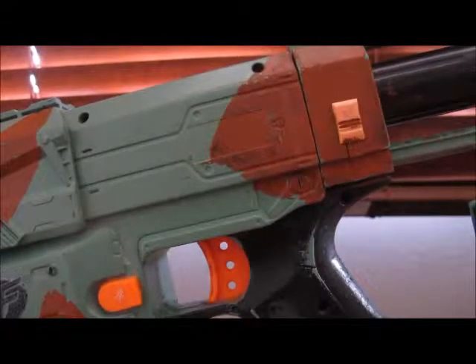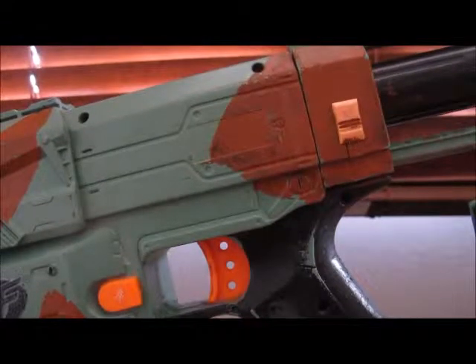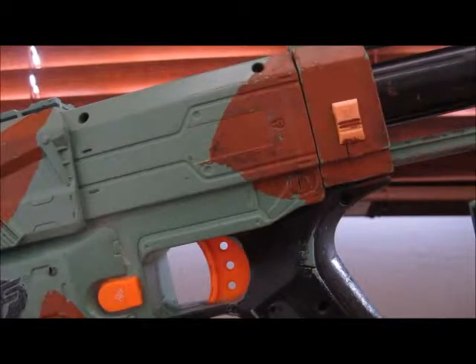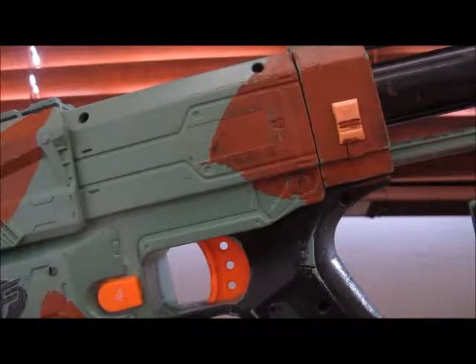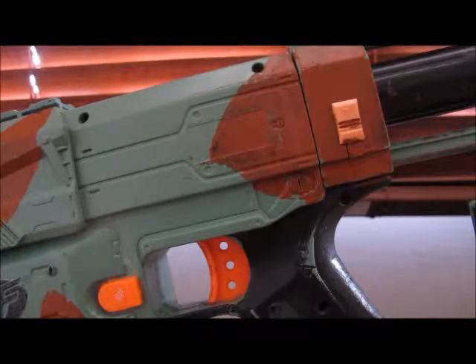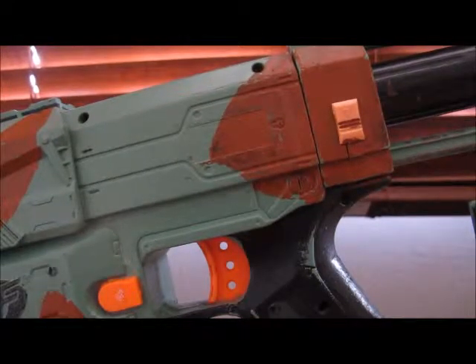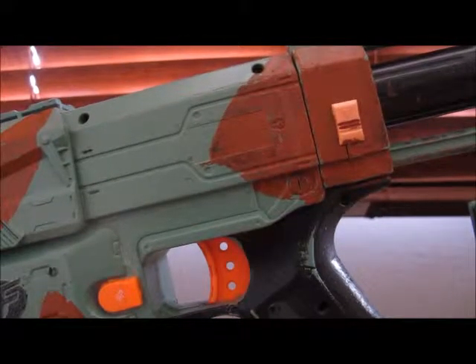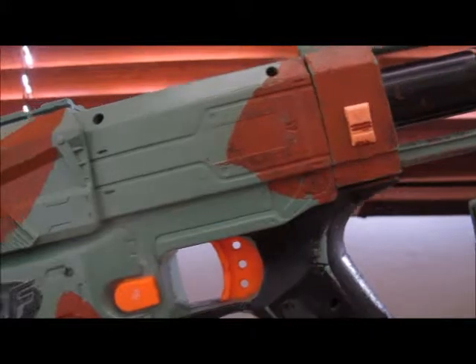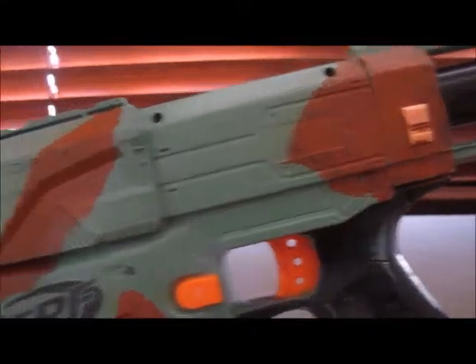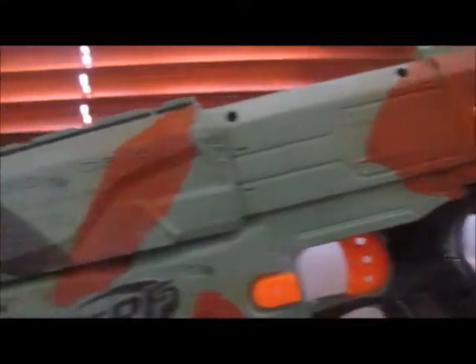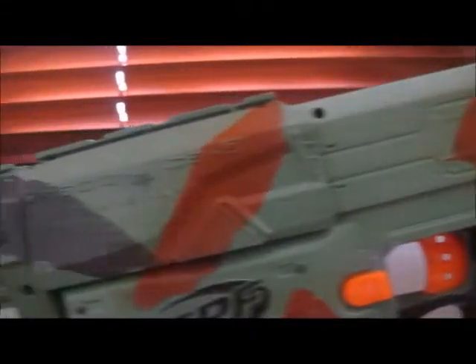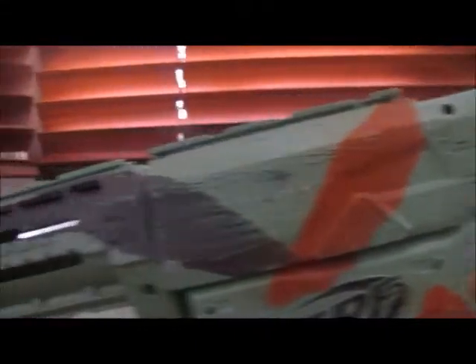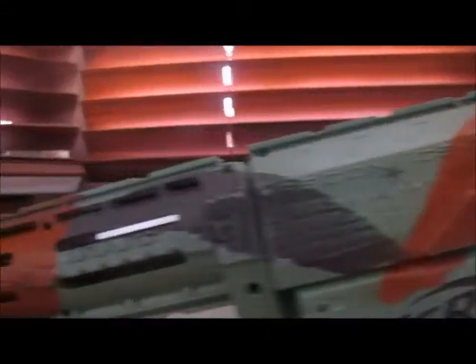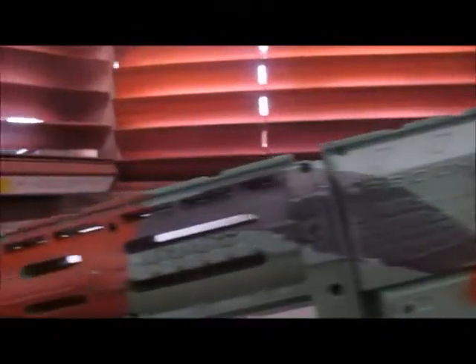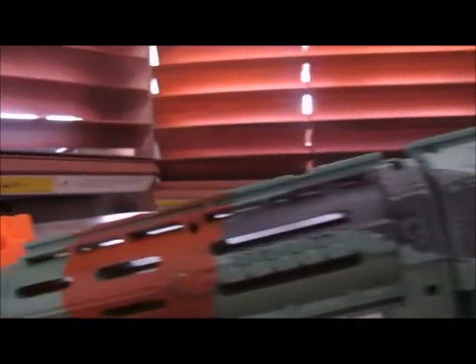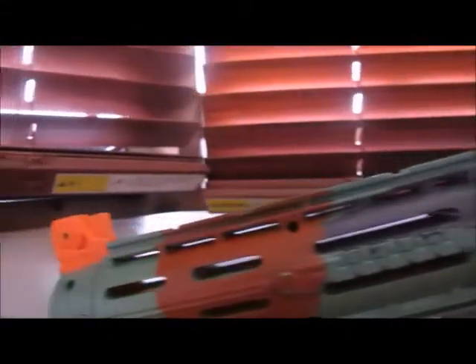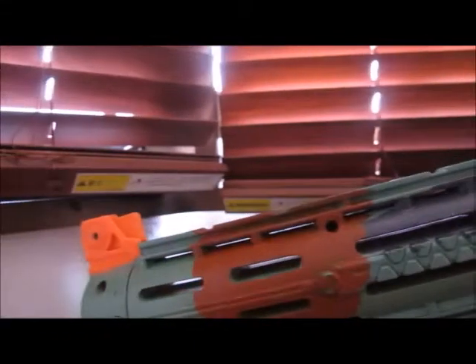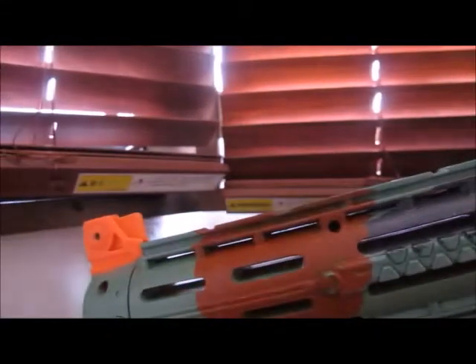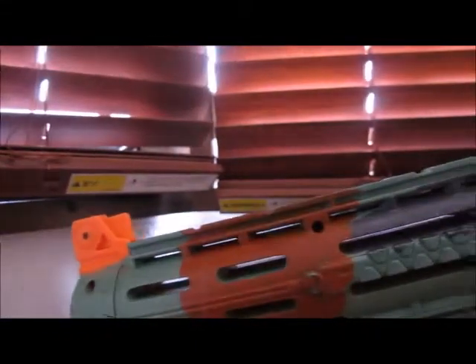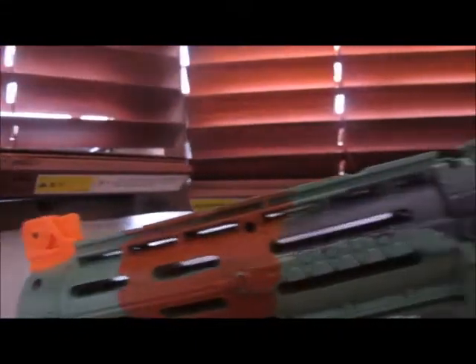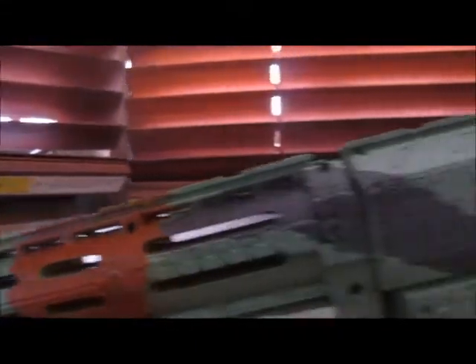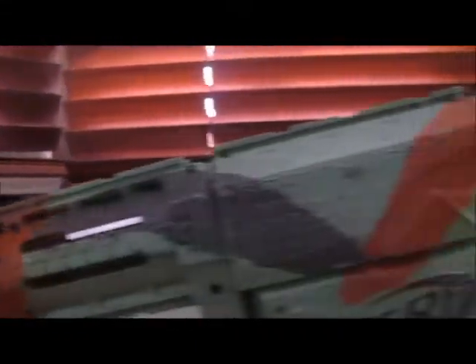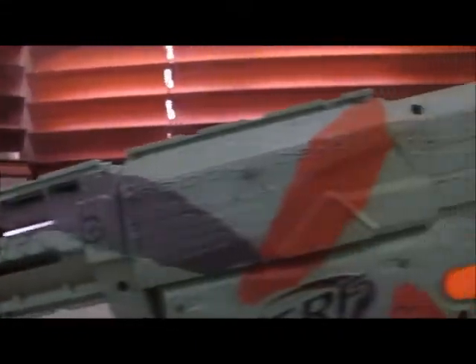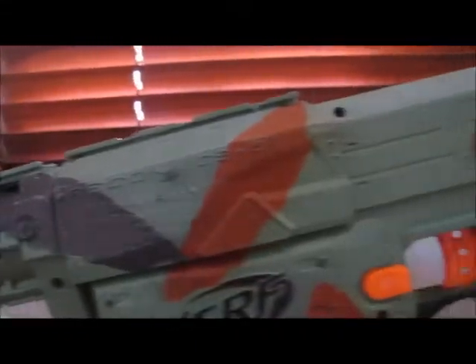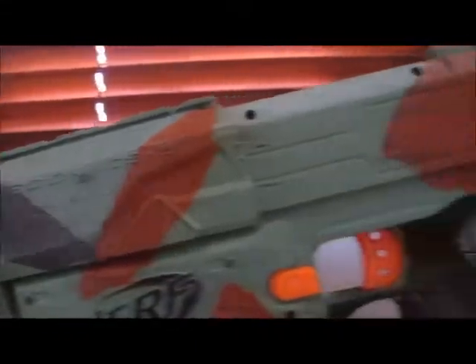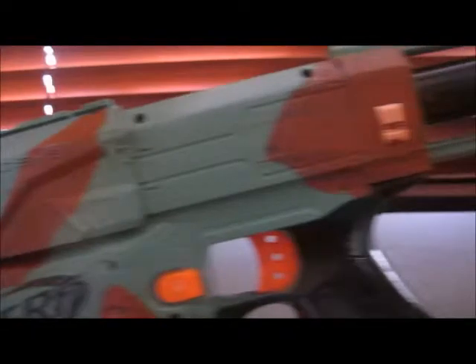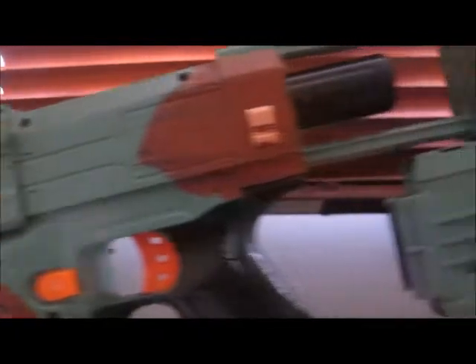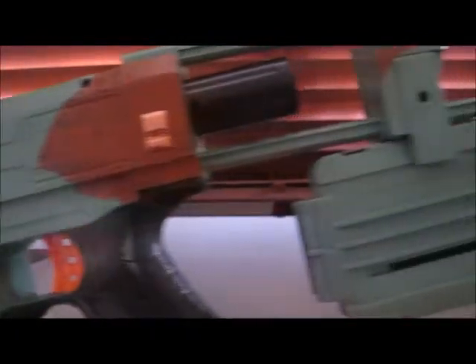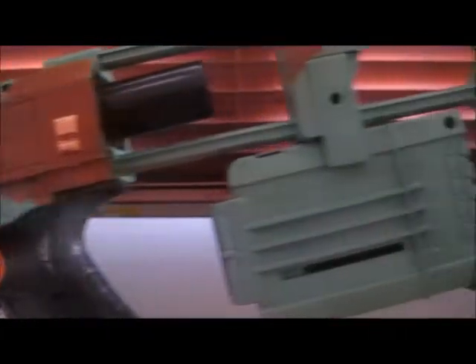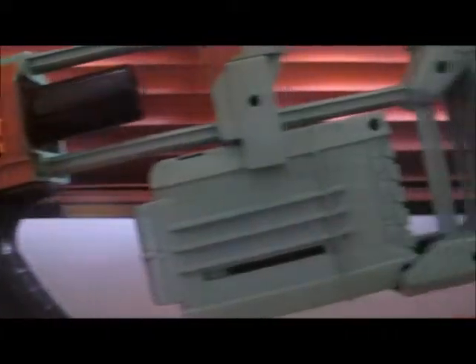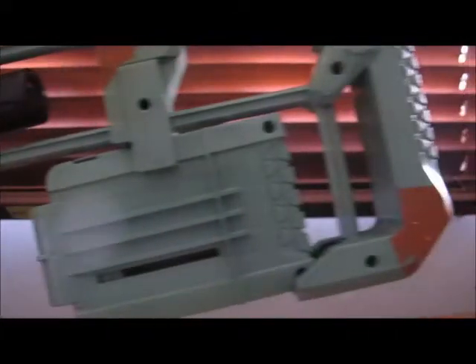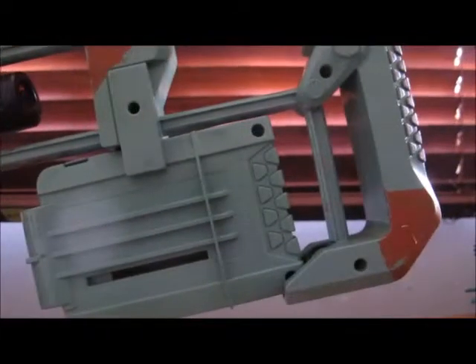And here it is! The complete Recon CS6 built together in its Camouflage Edition. I really like this gun.